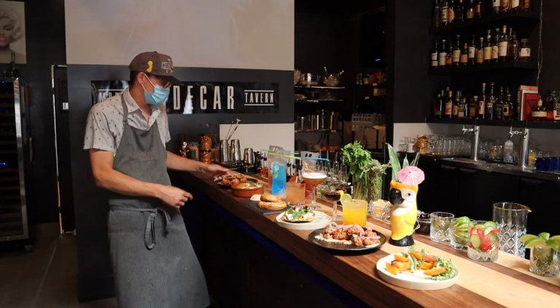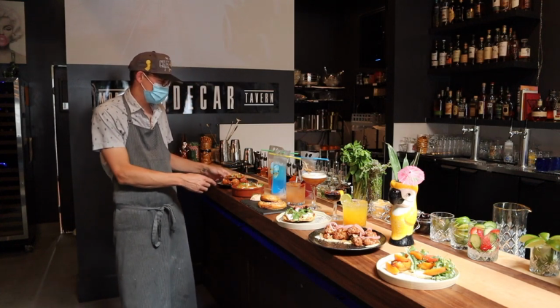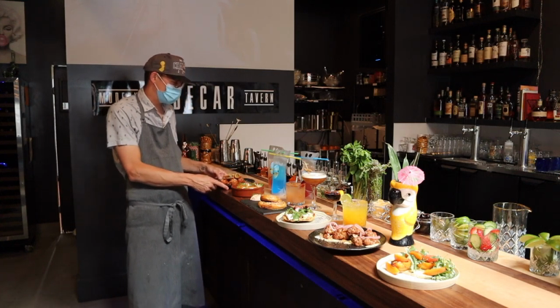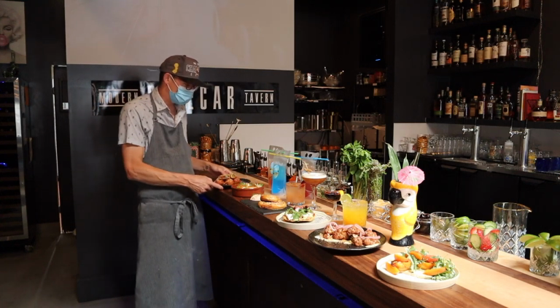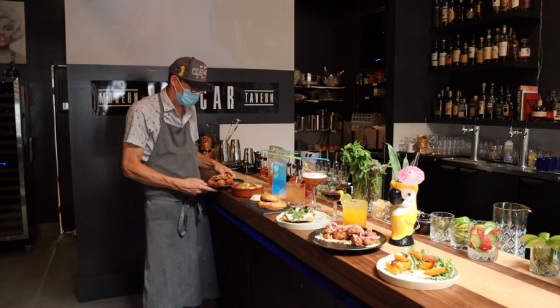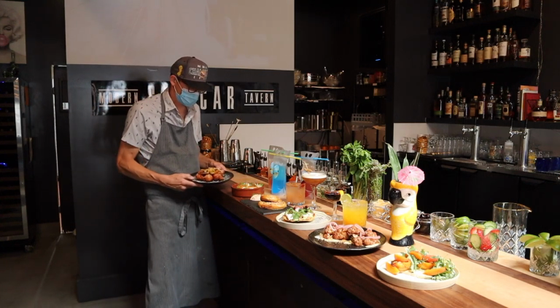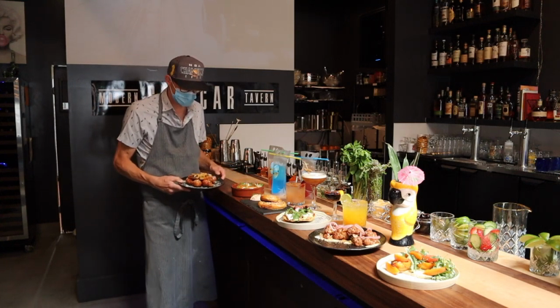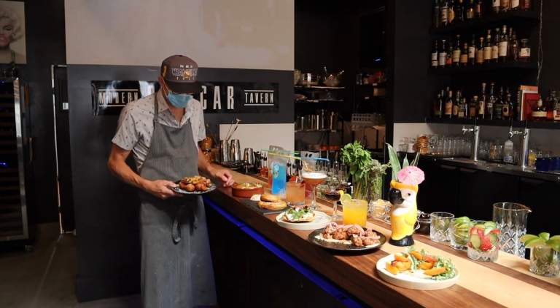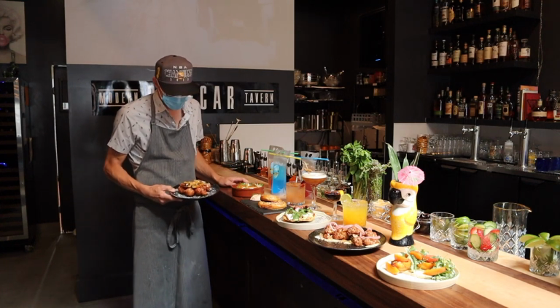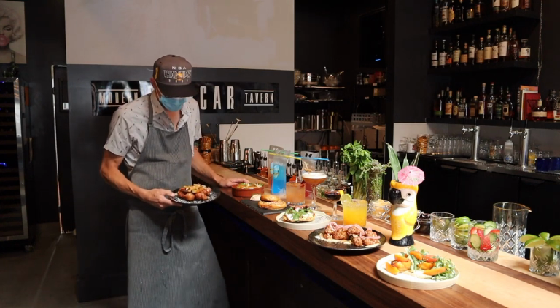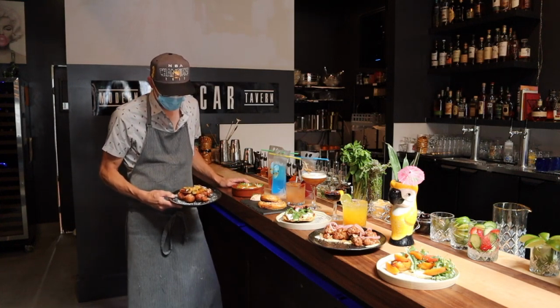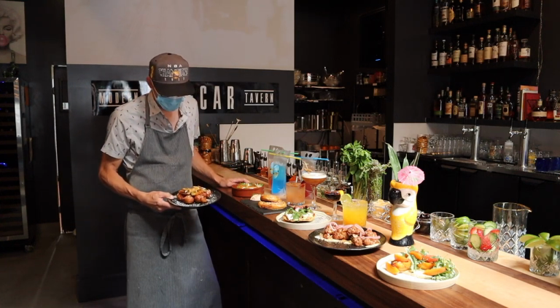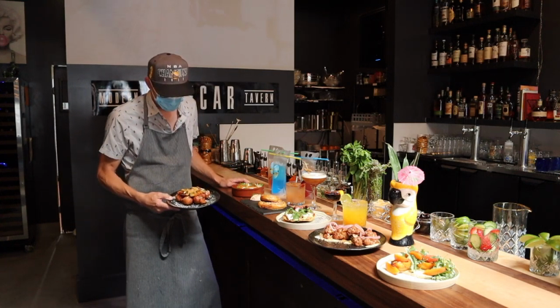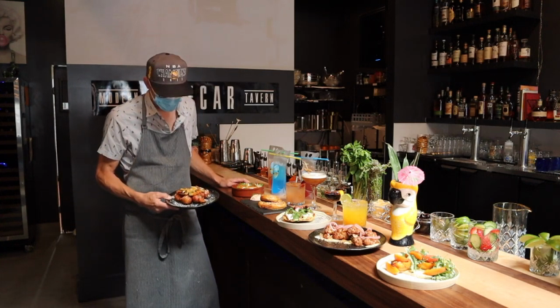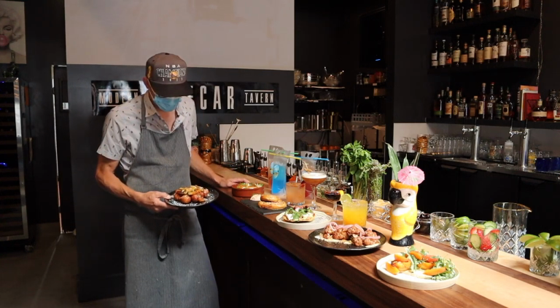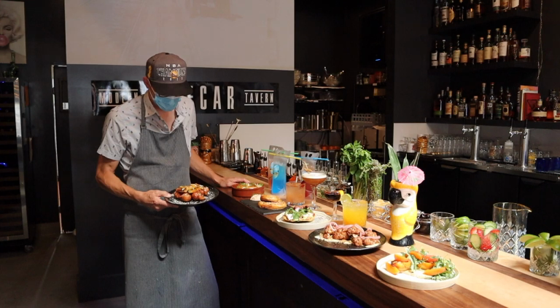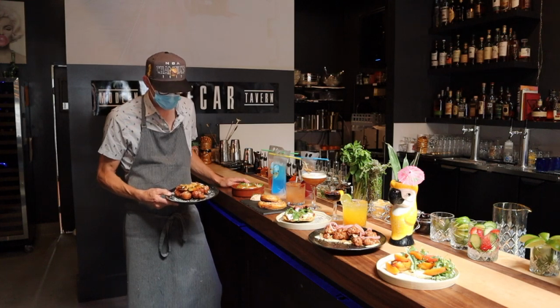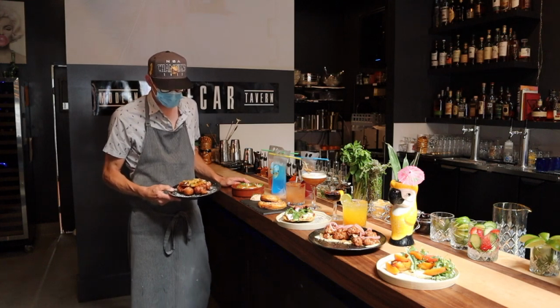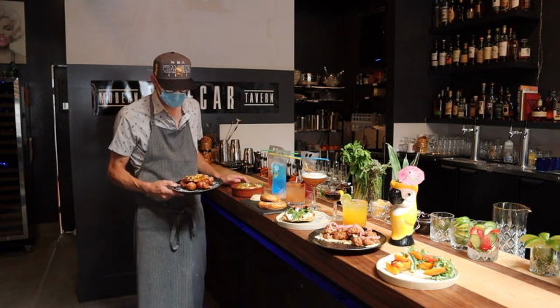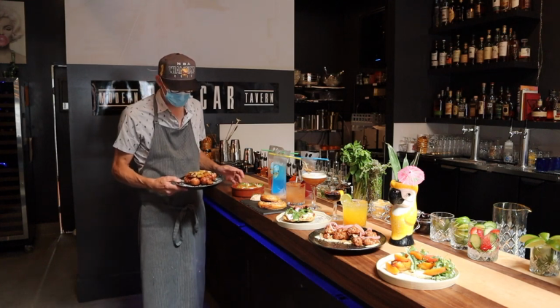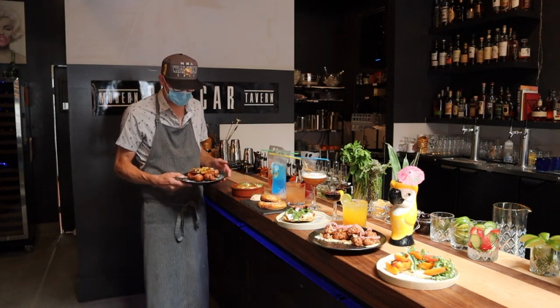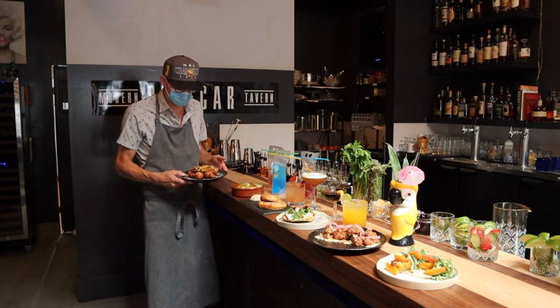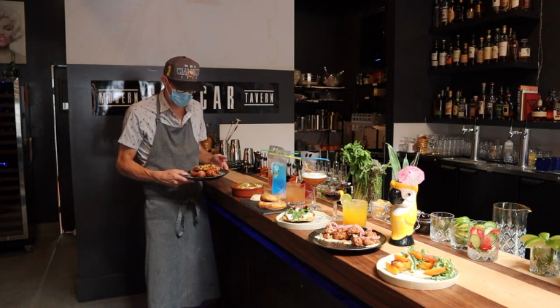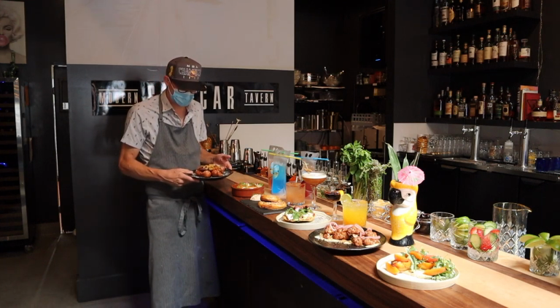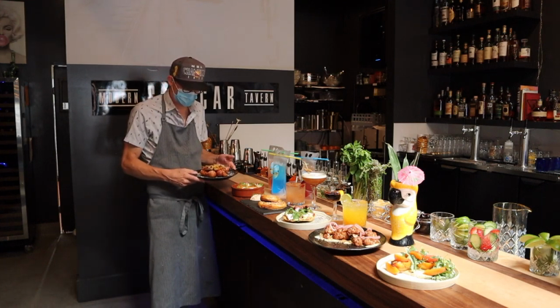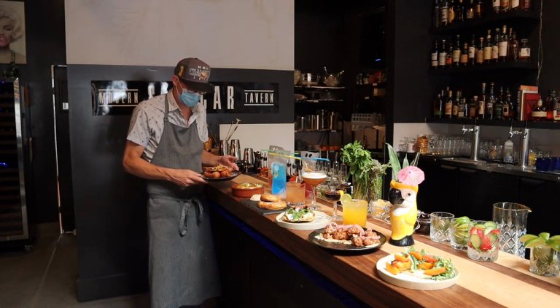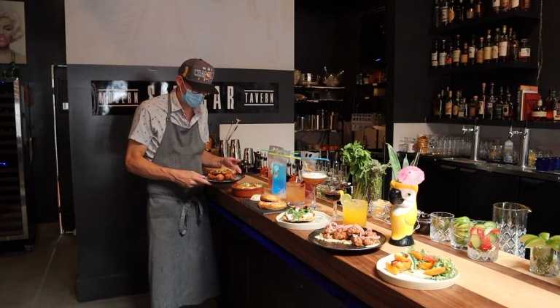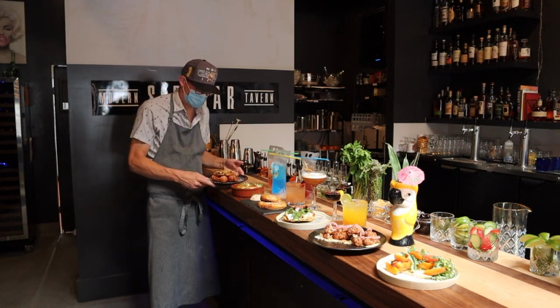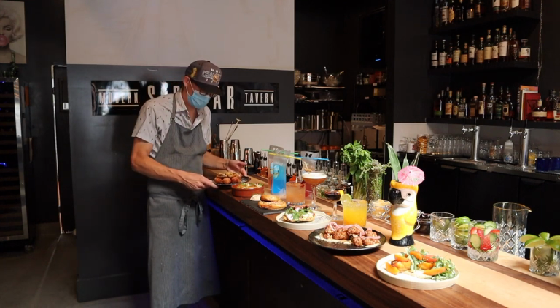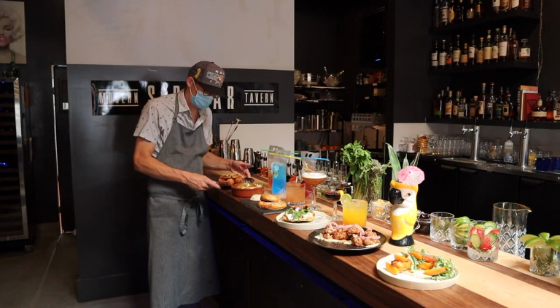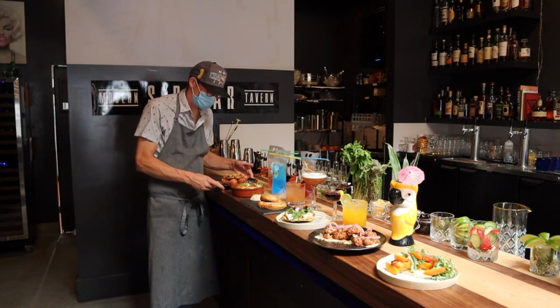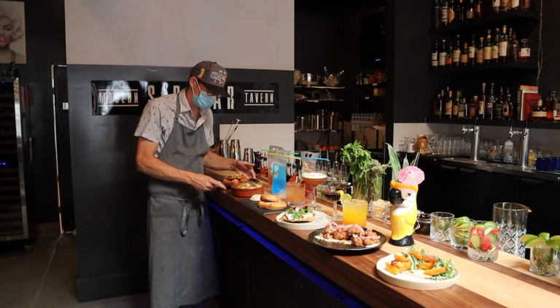And then we finish off with banana fritters. Banana fritters is something I've been doing in a bunch of restaurants I've always ran — they're kind of homestyle for me.